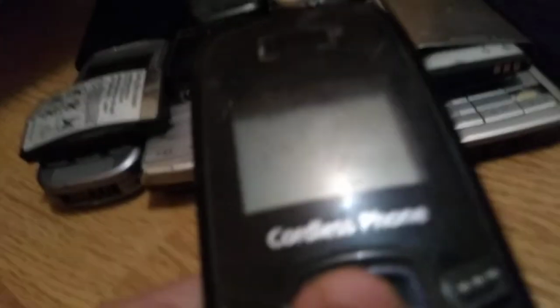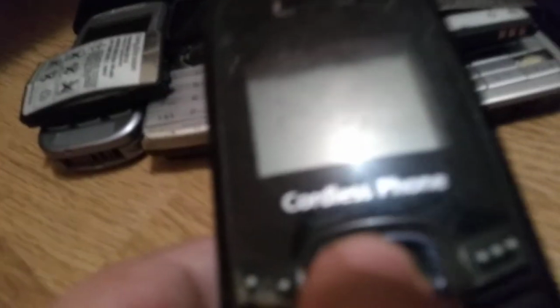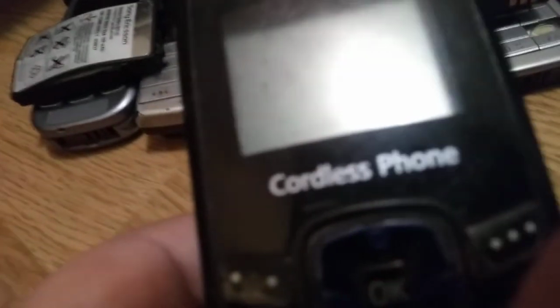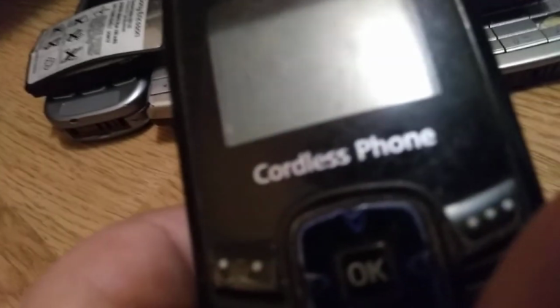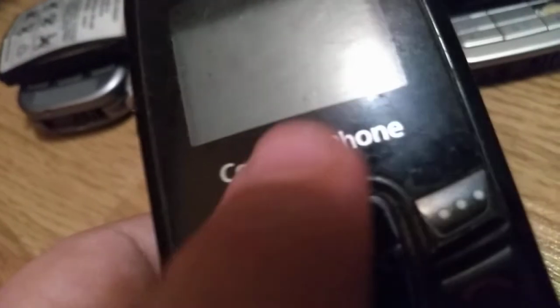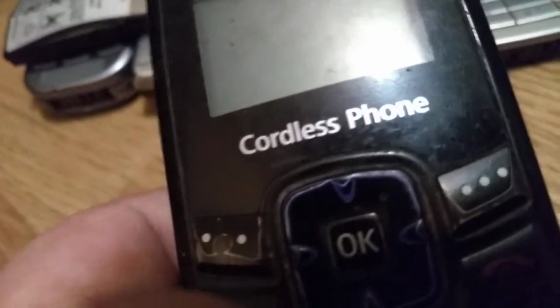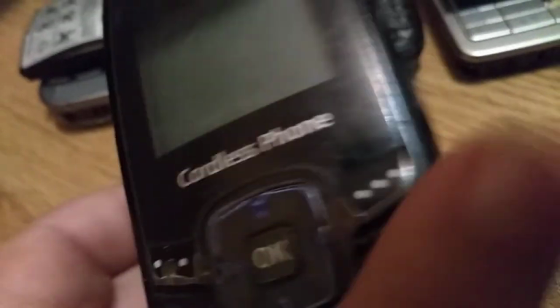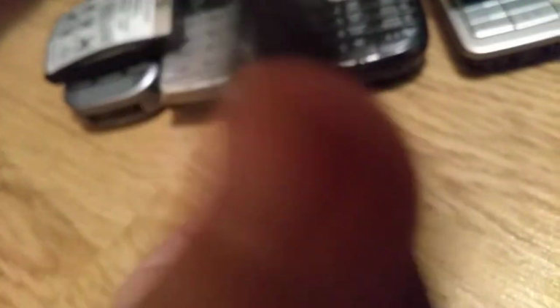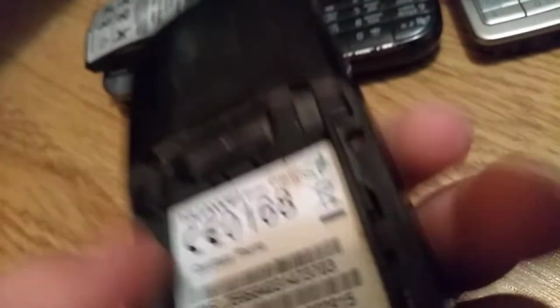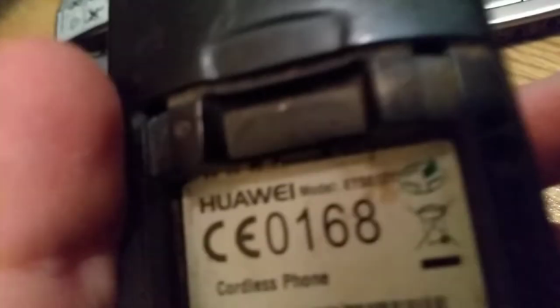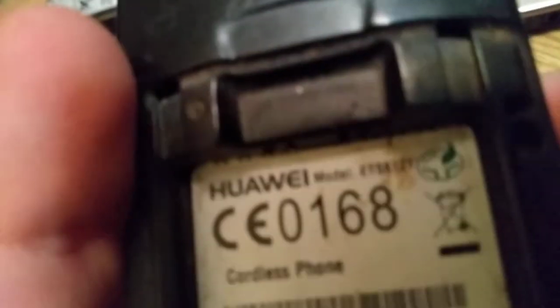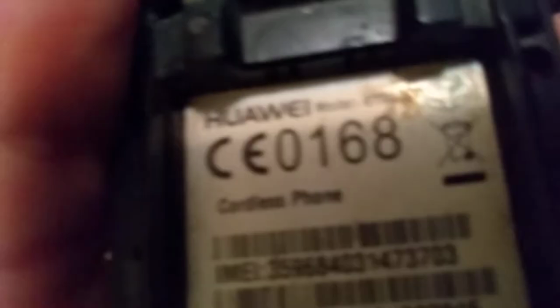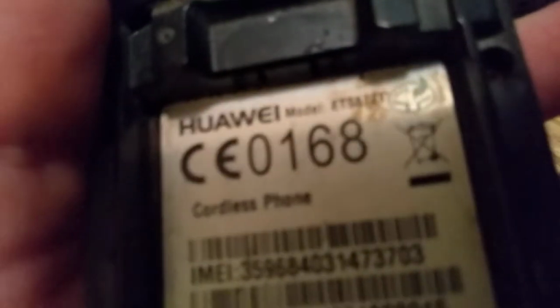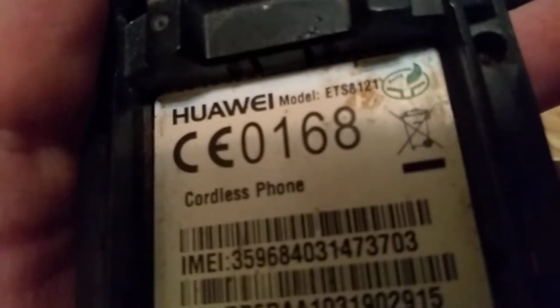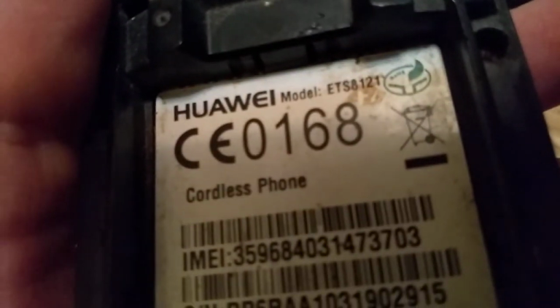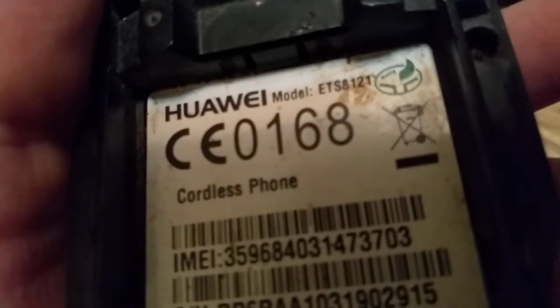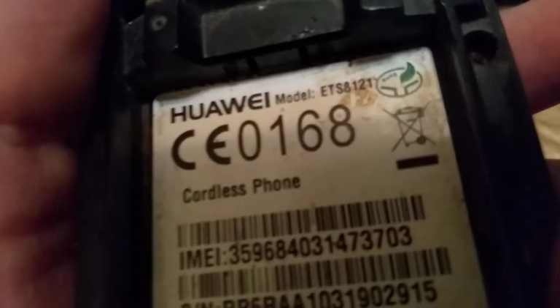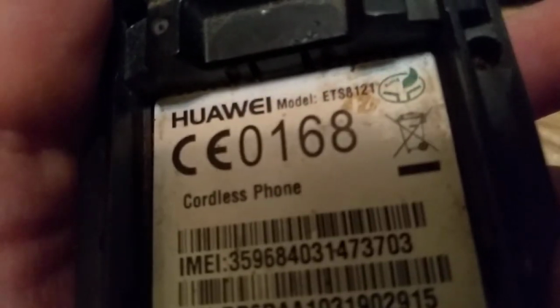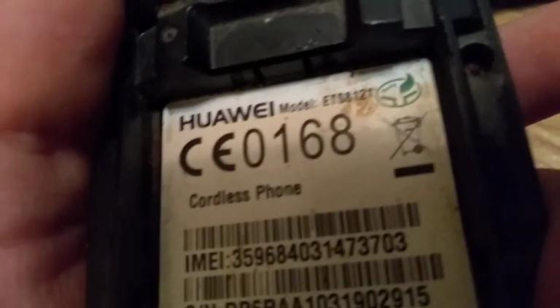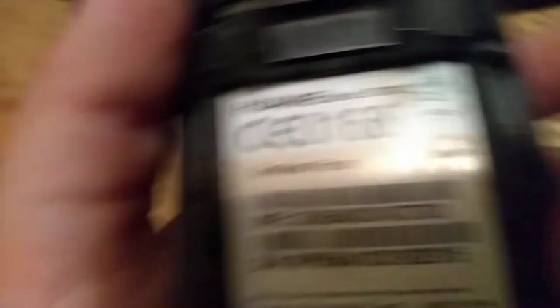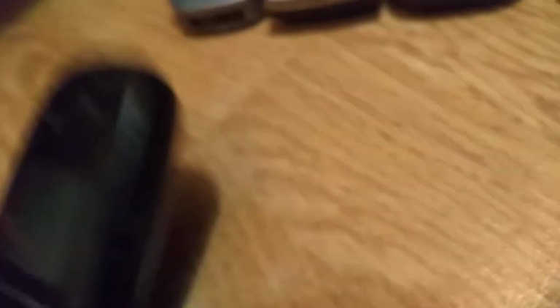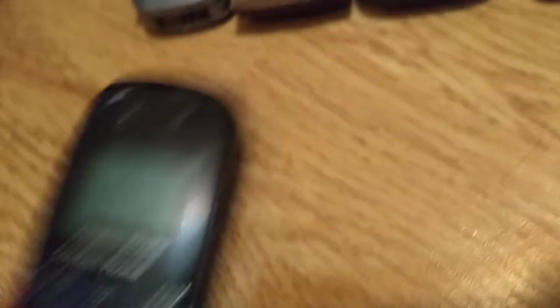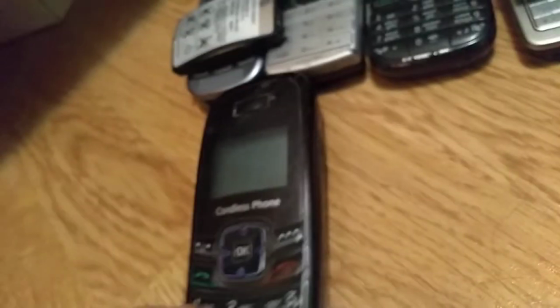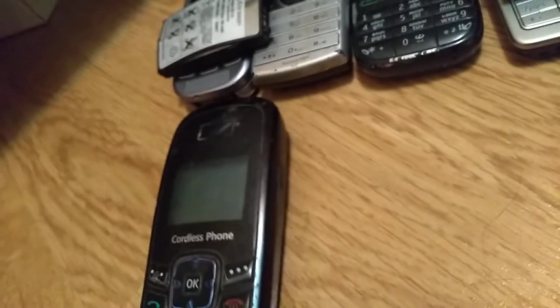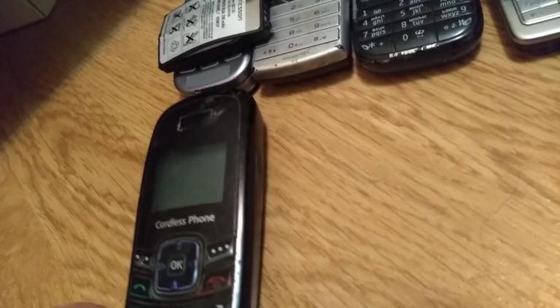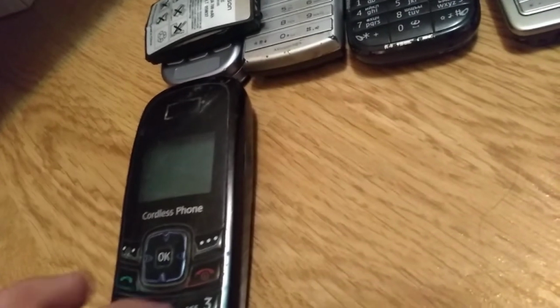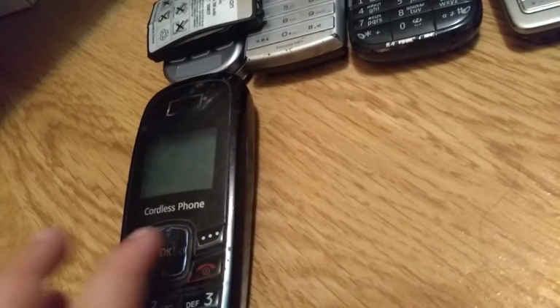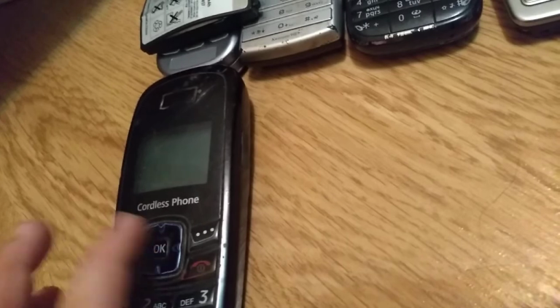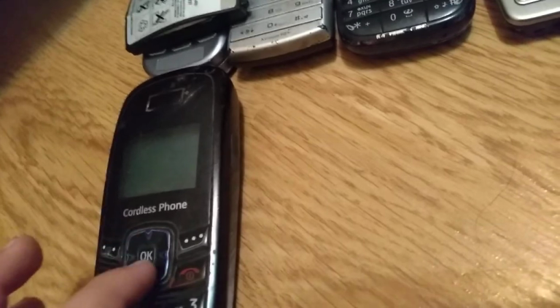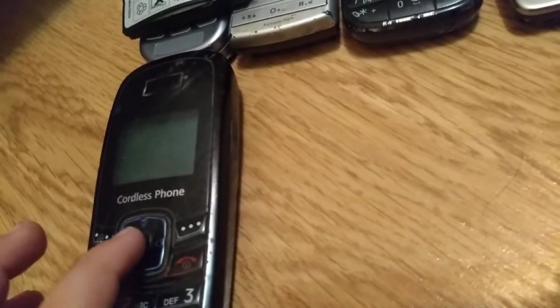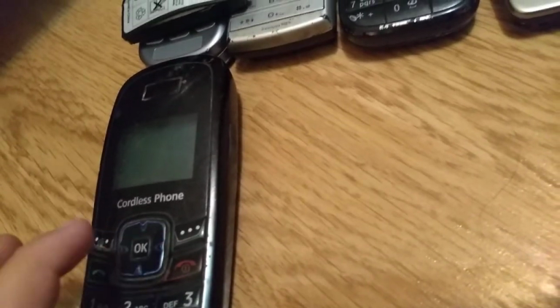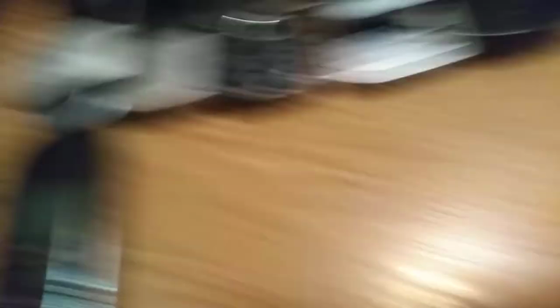The next phone is a cordless phone. It was made by Huawei and the model is ETS8121. It's weird but it doesn't work. I kind of like the design though.